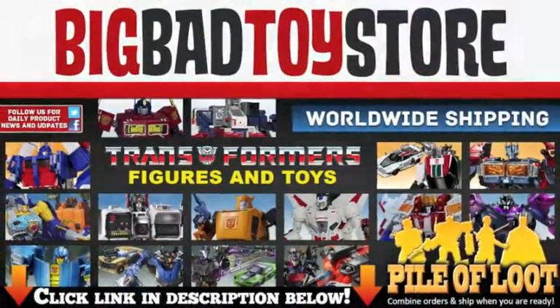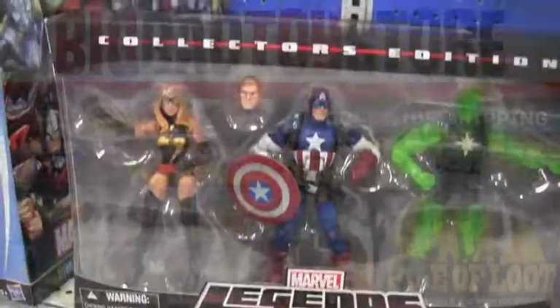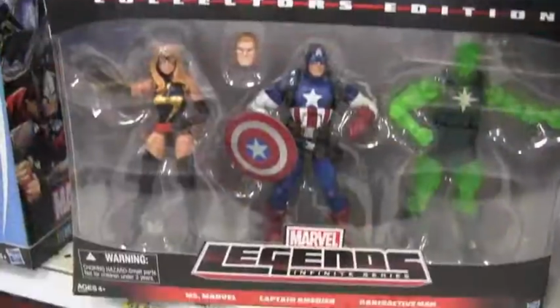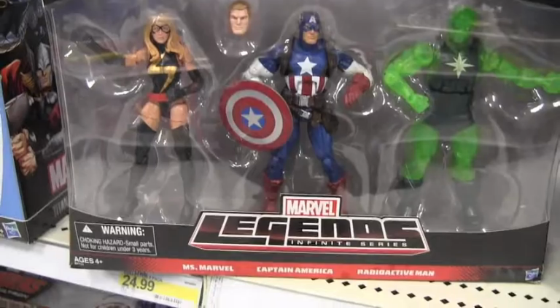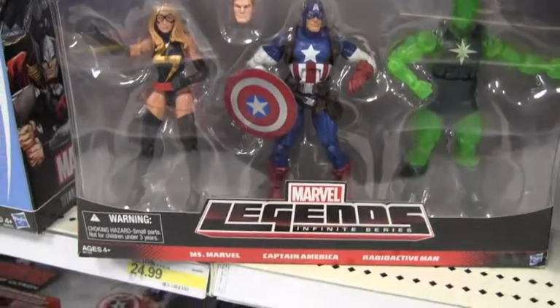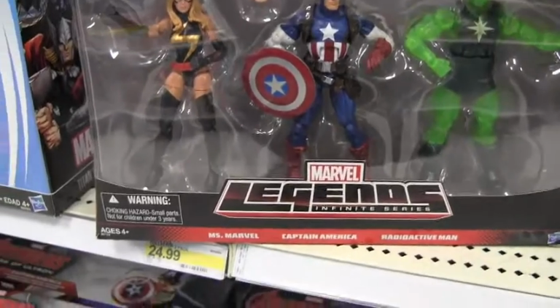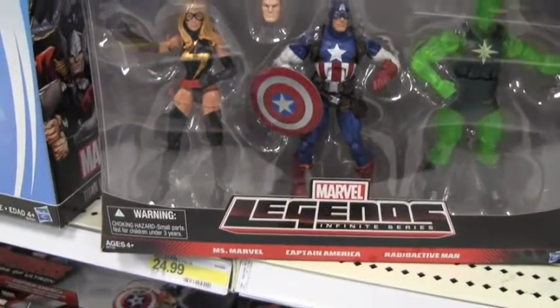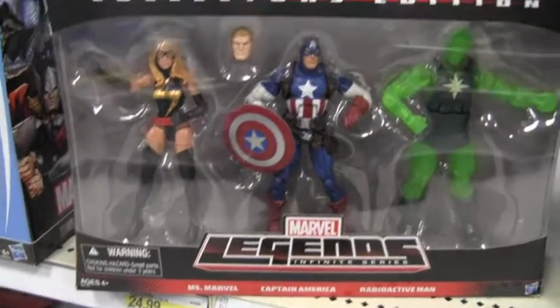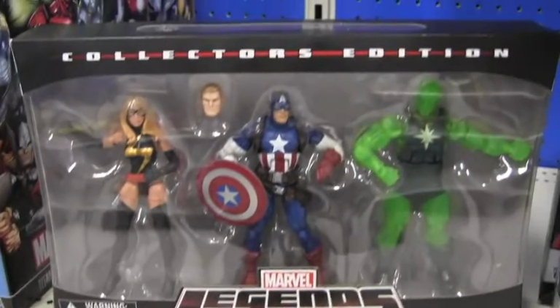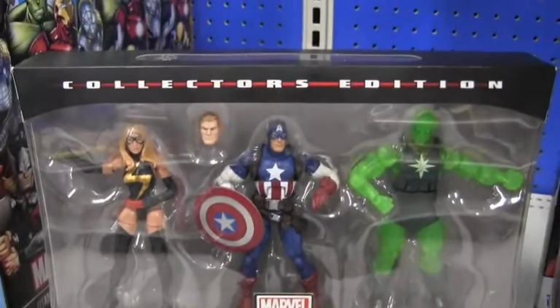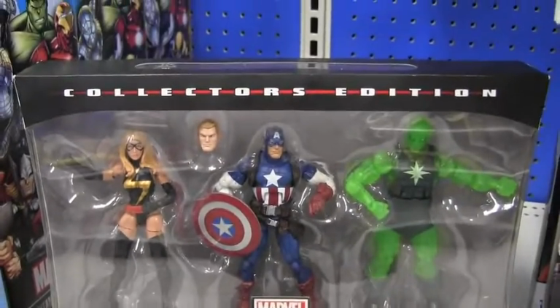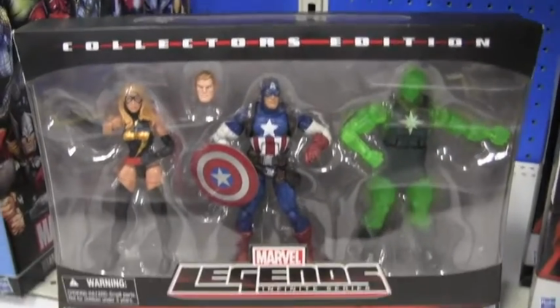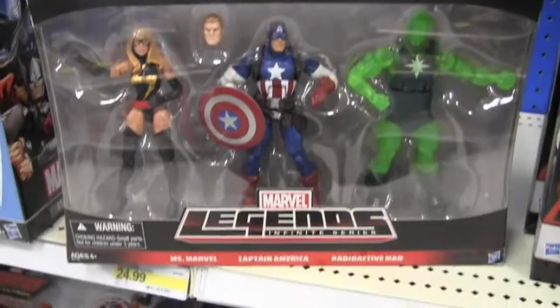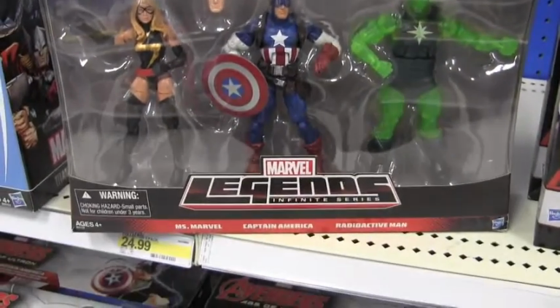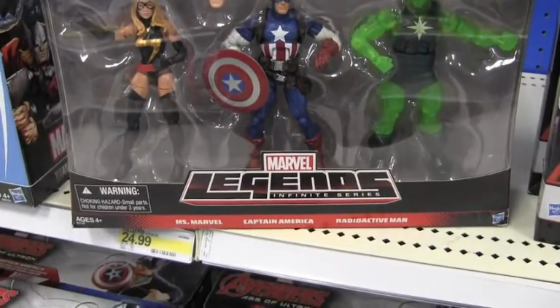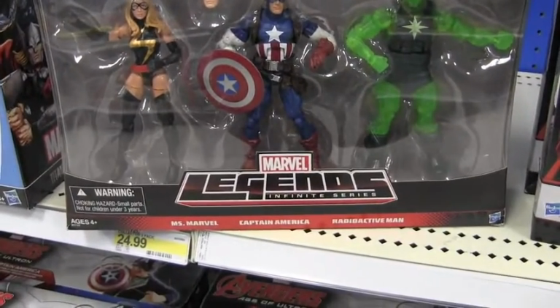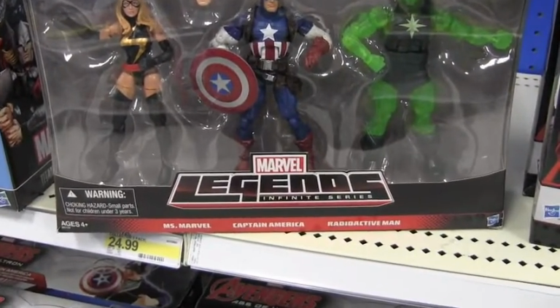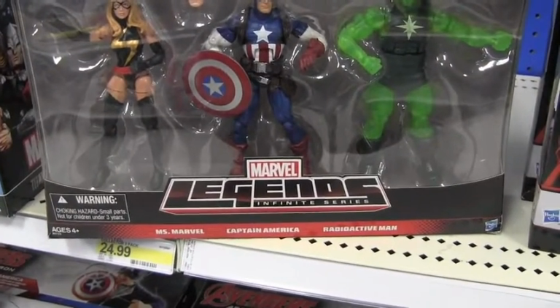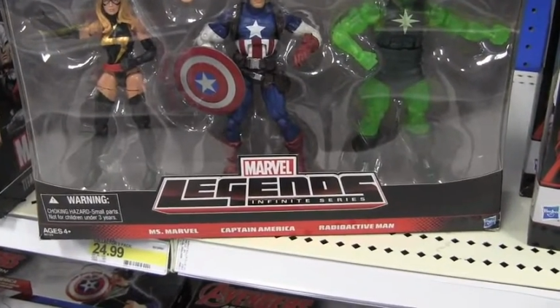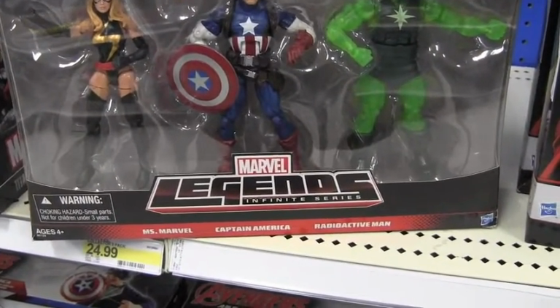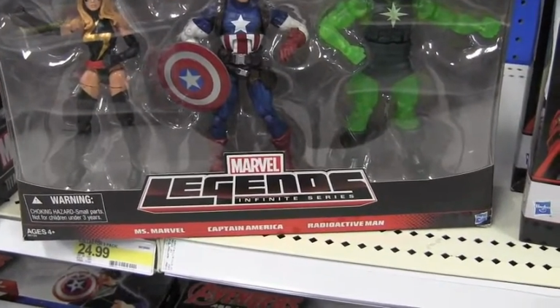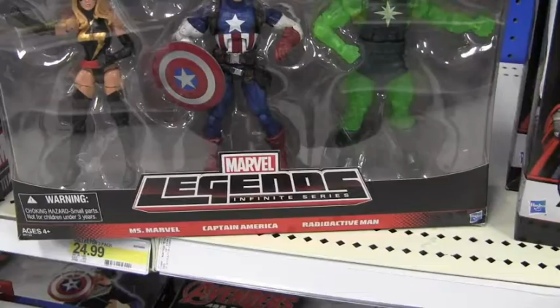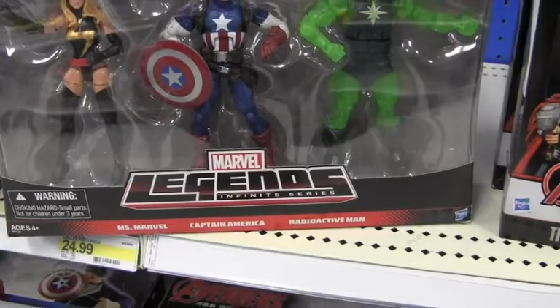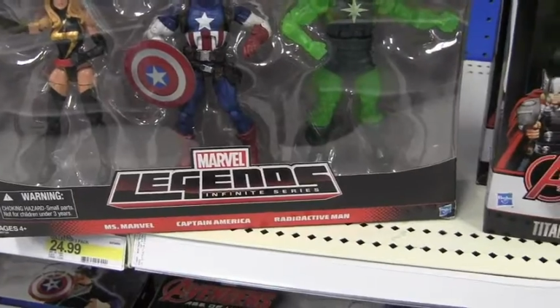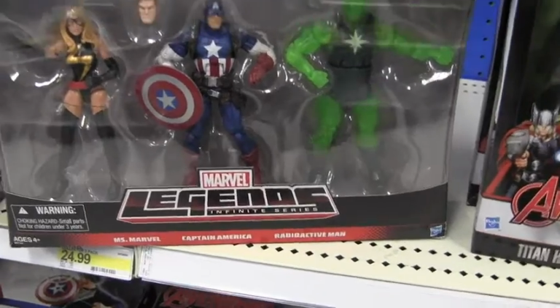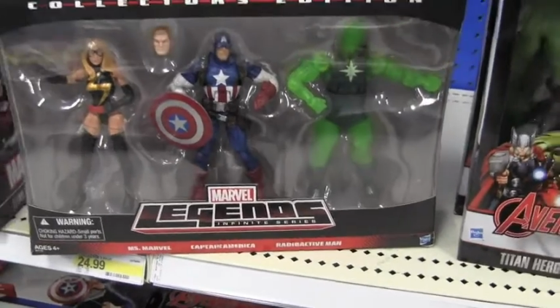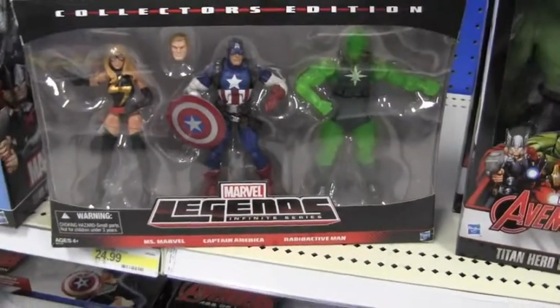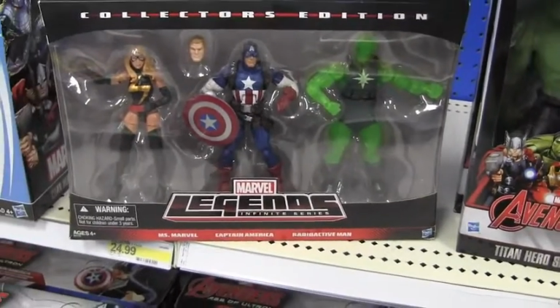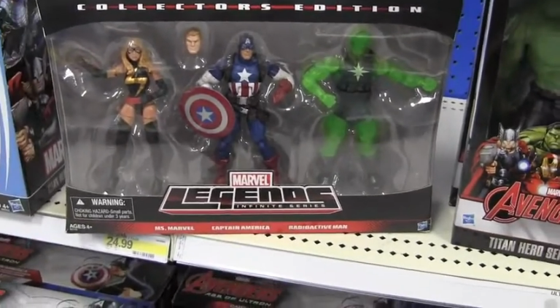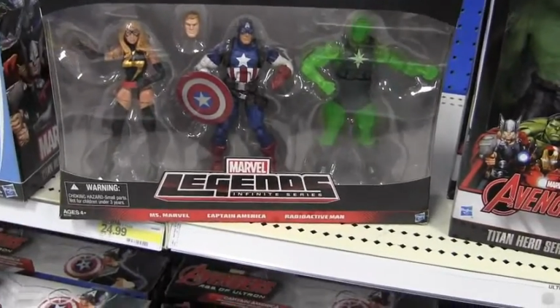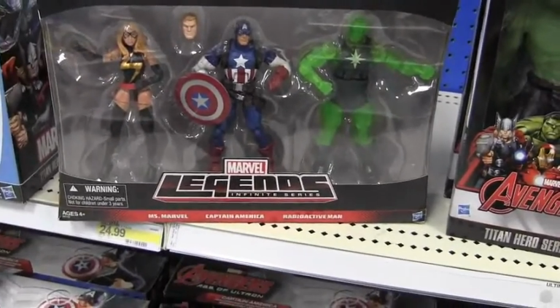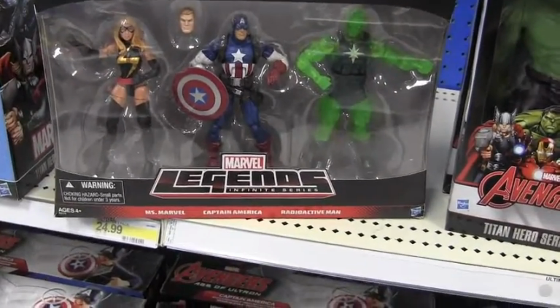What's up? I'm in Target in Hollywood, California, and they have the Collector's Edition 3-pack — Ms. Marvel, Captain America, Radioactive Man. It's pretty cool. I think it's $24.99.